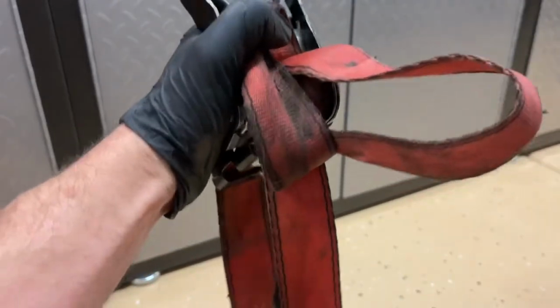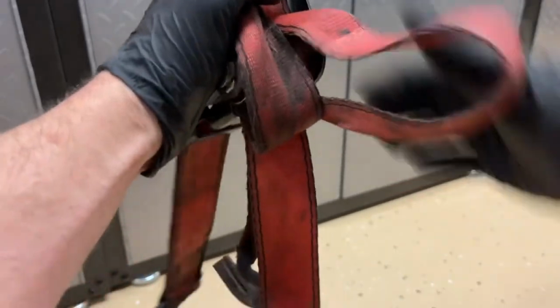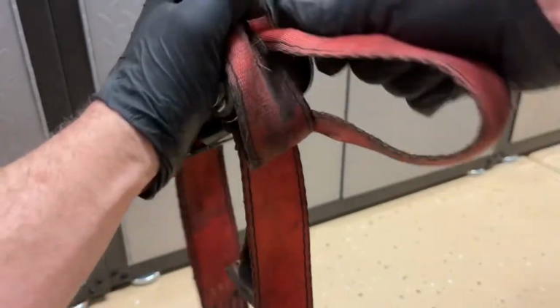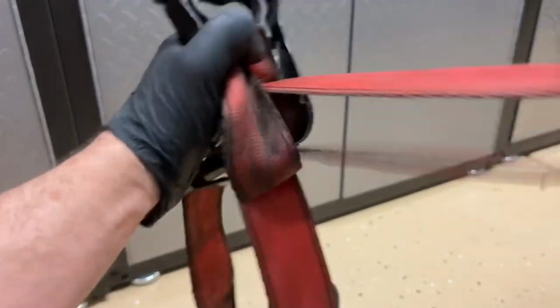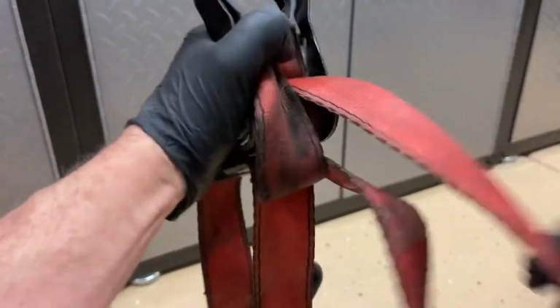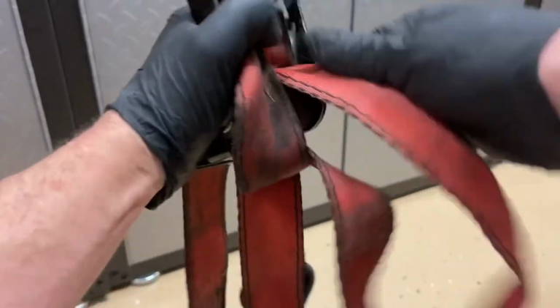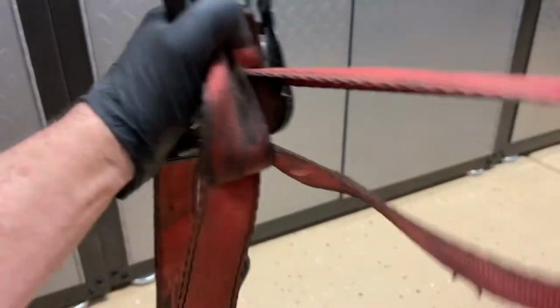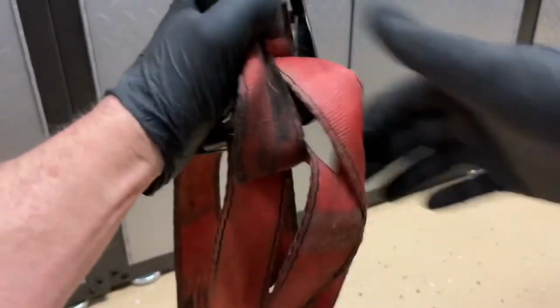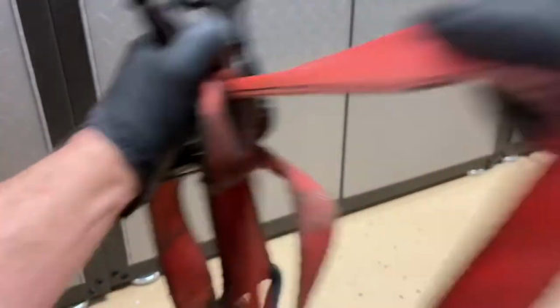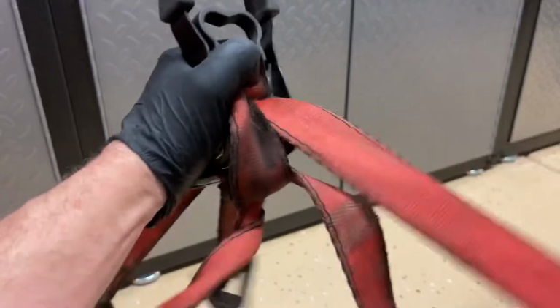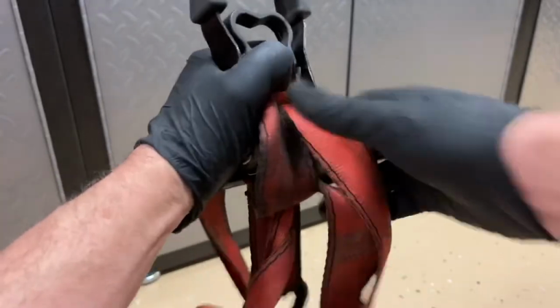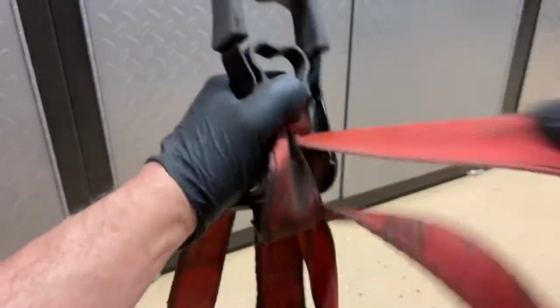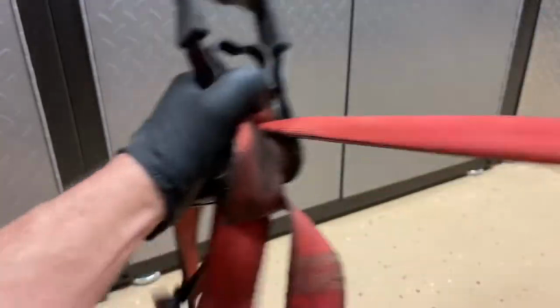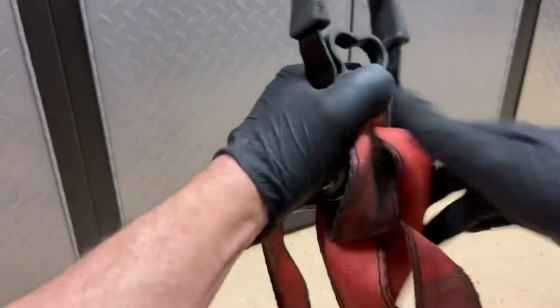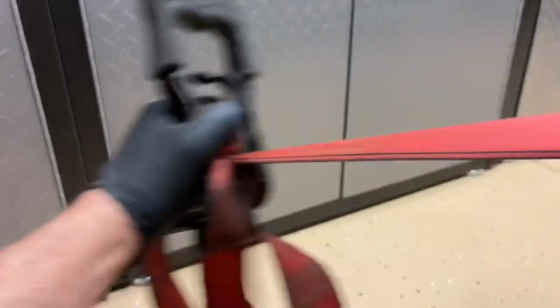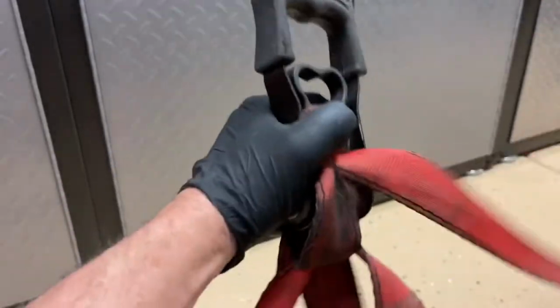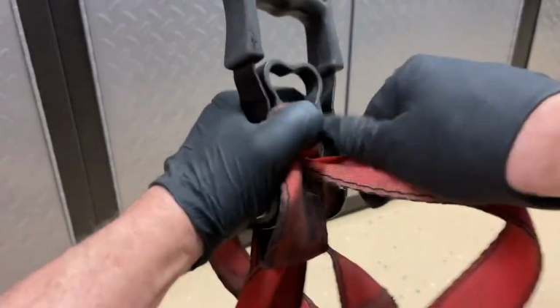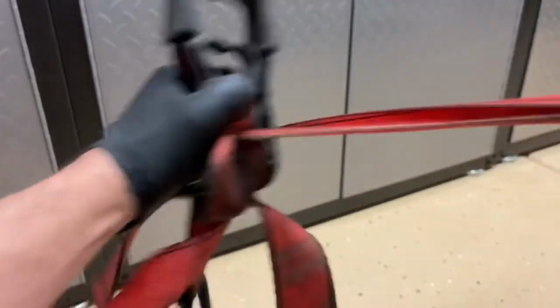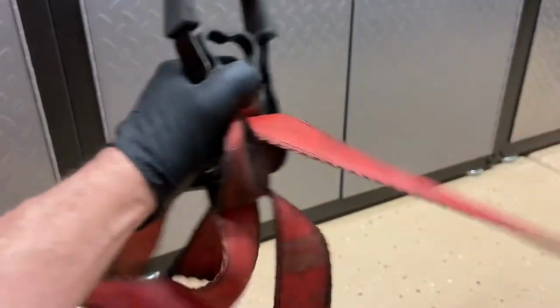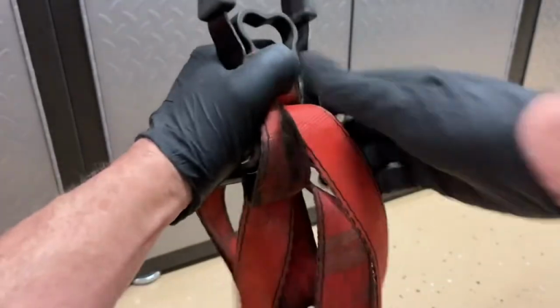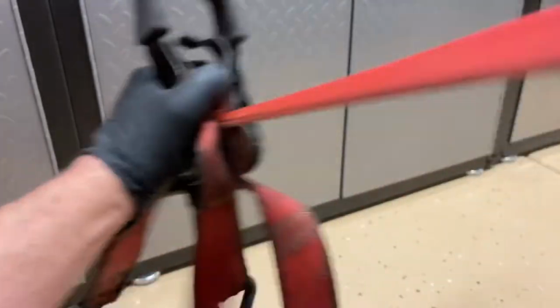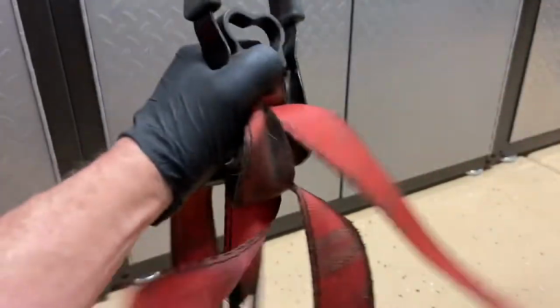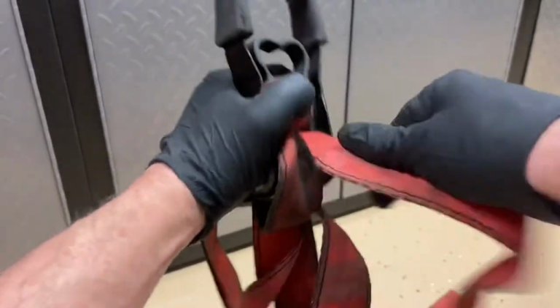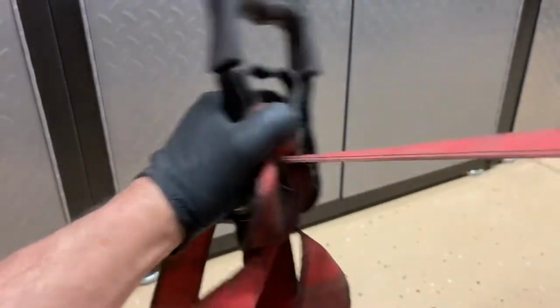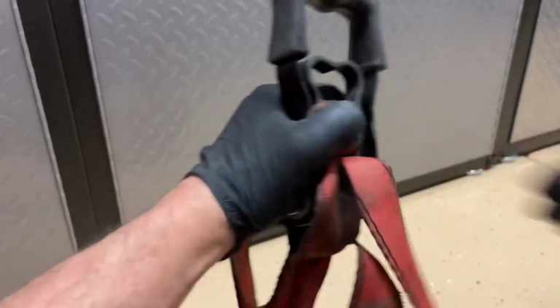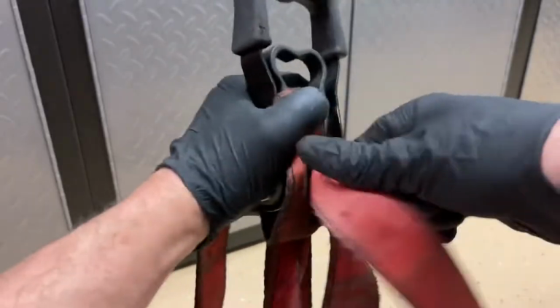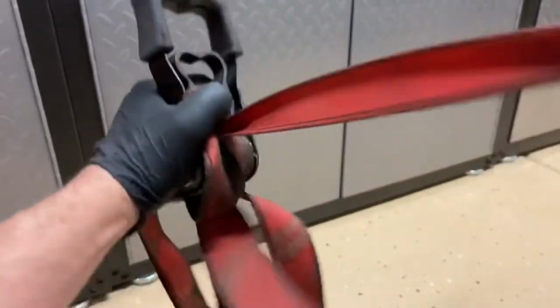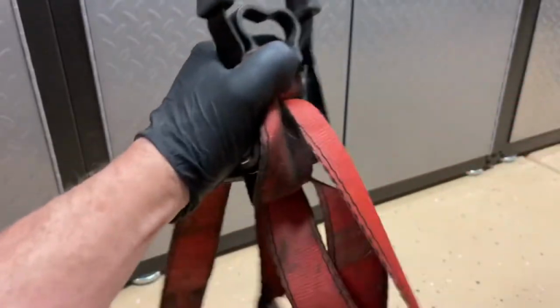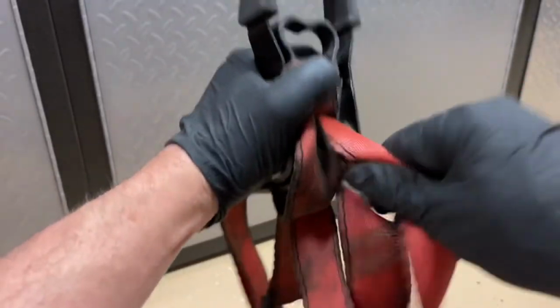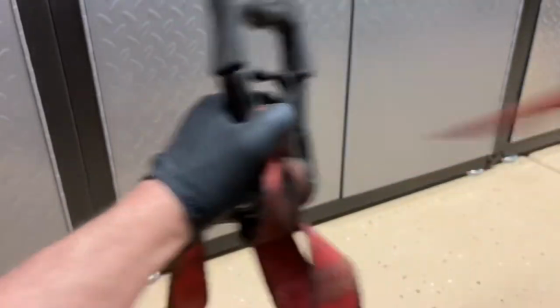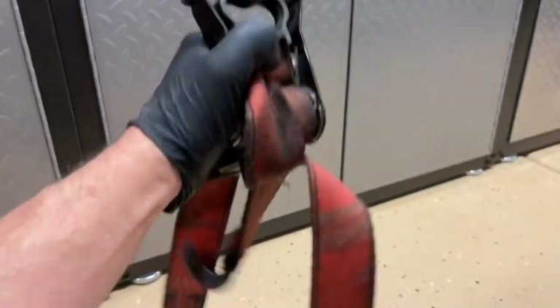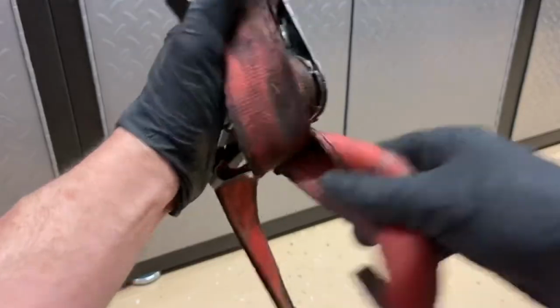The longest part of the strap that doesn't have a buckle on the end — that's what we're pulling through. So we're going to pull it all the way through, and then we're going to repeat the same process again.